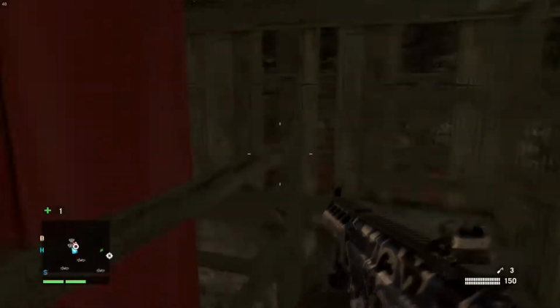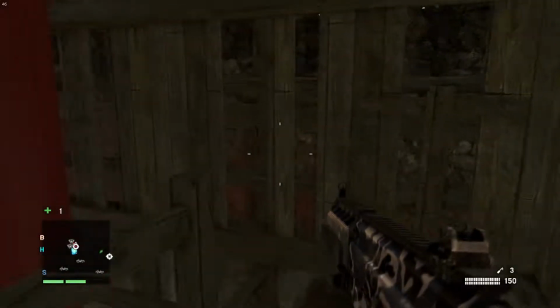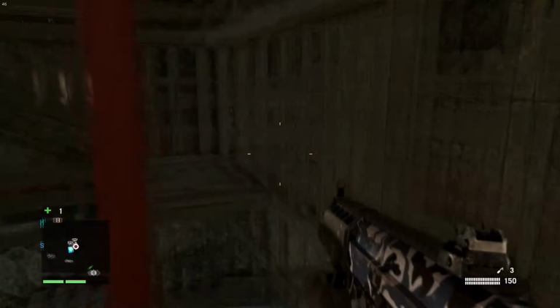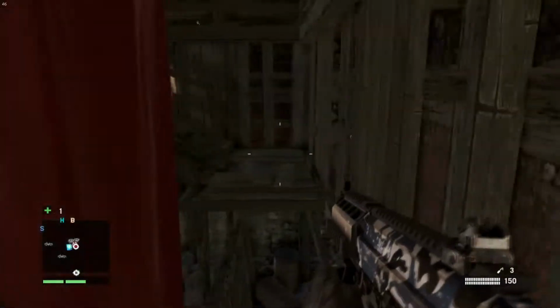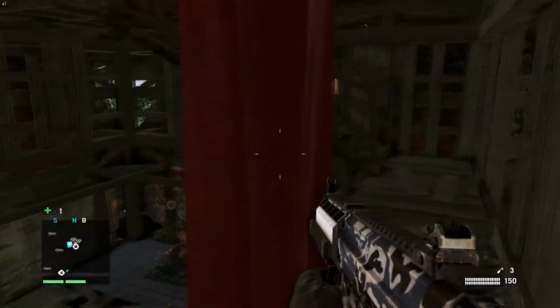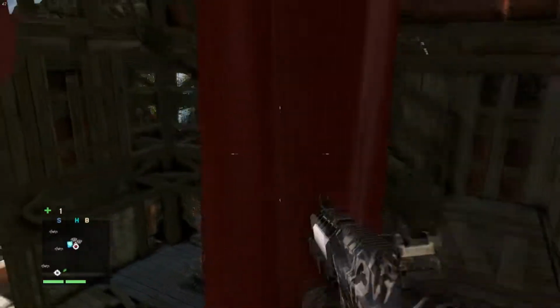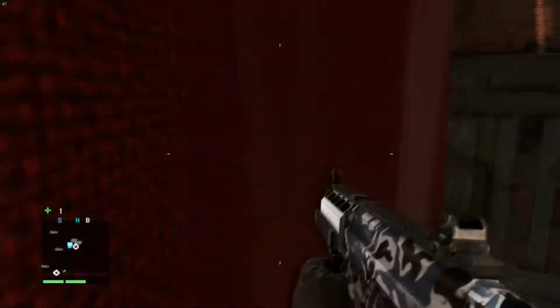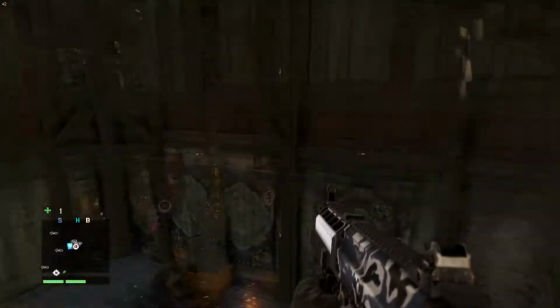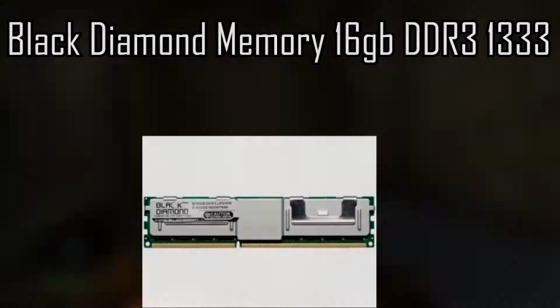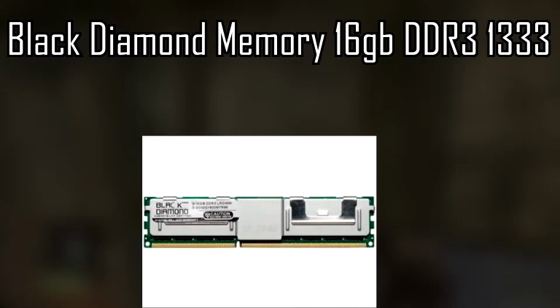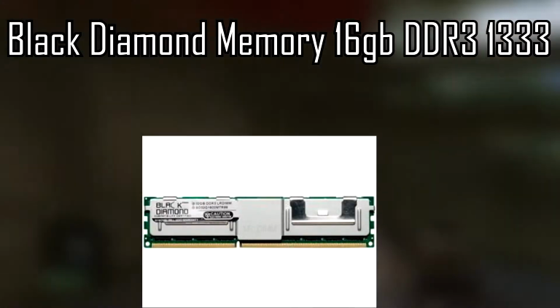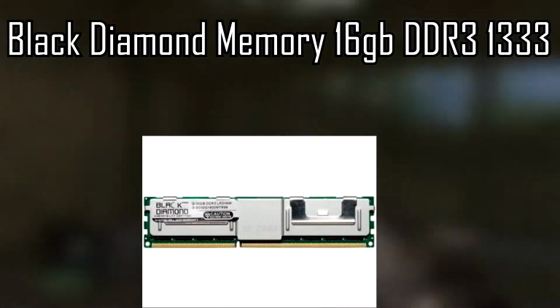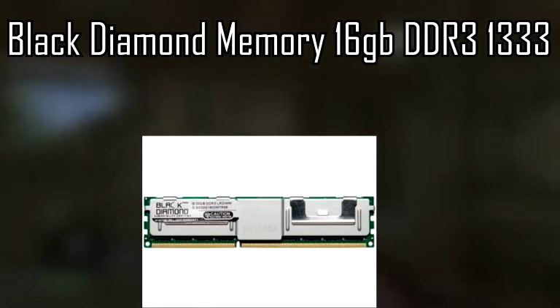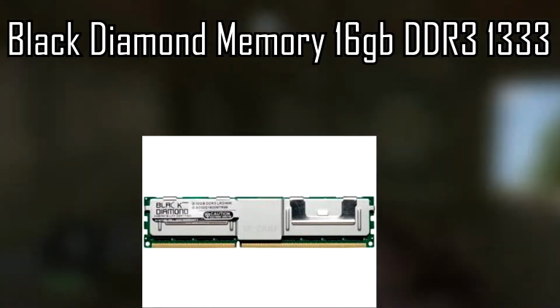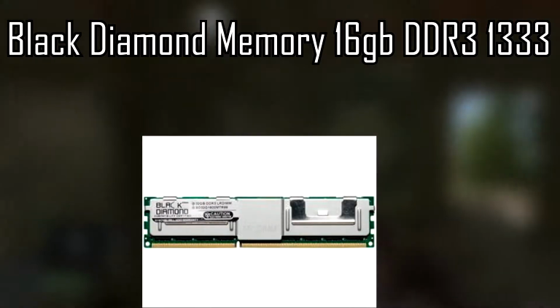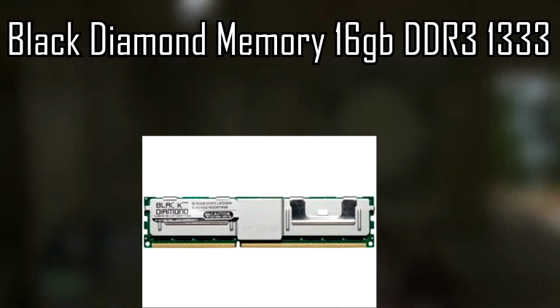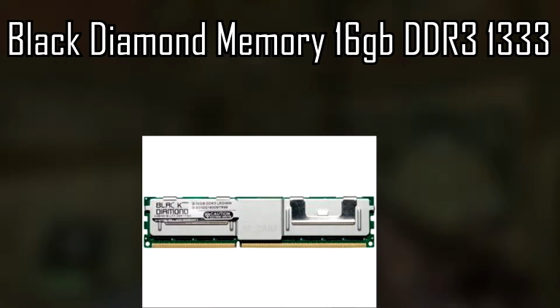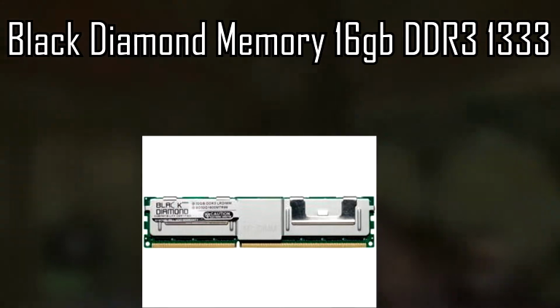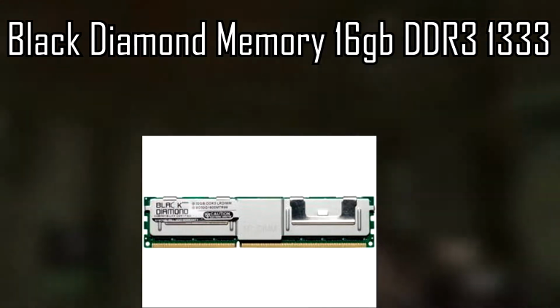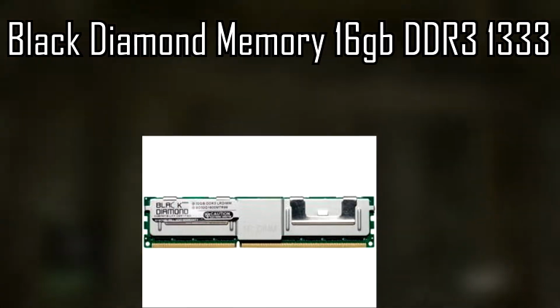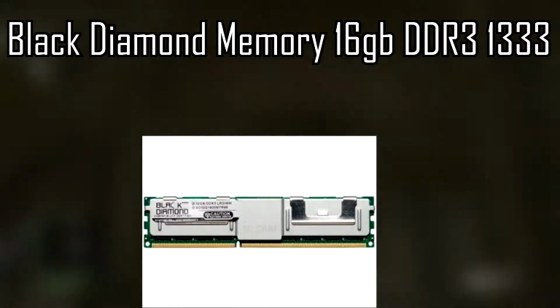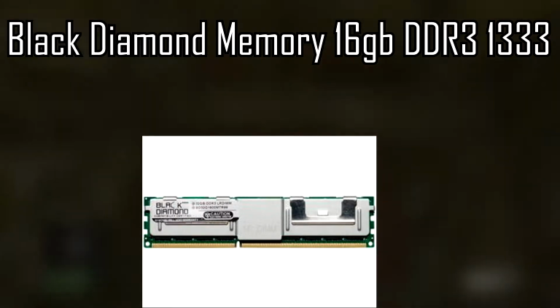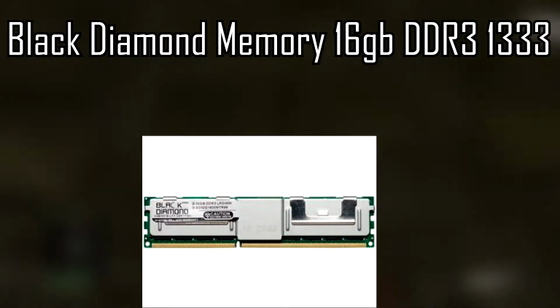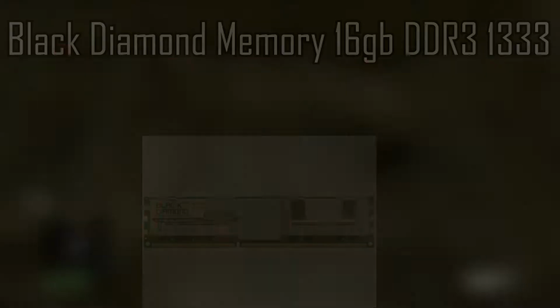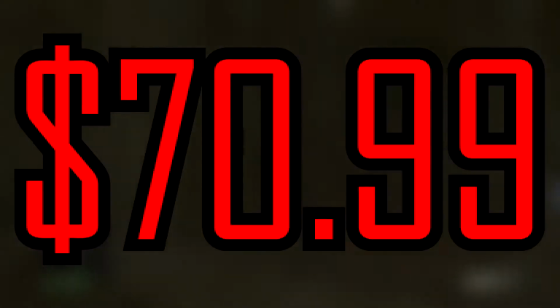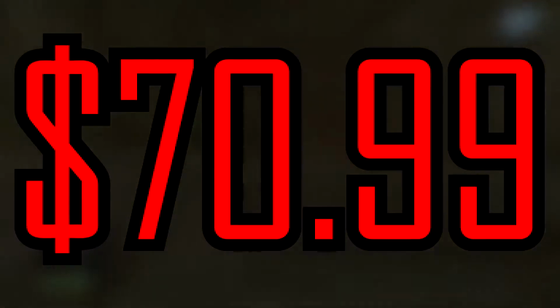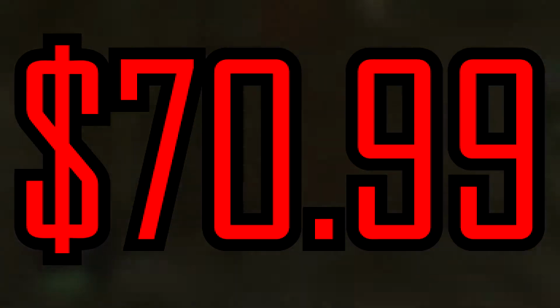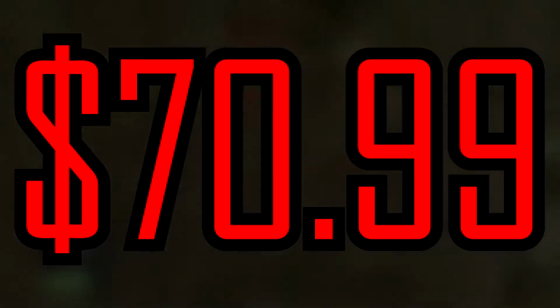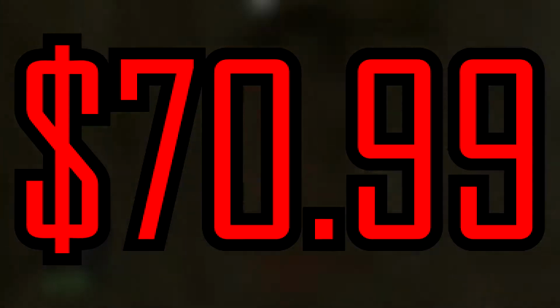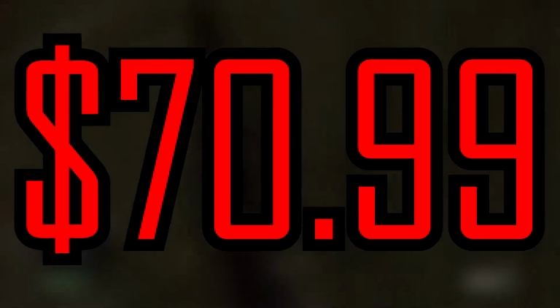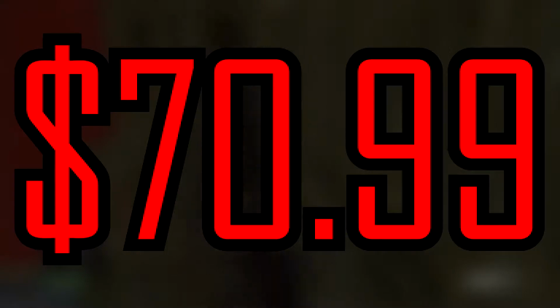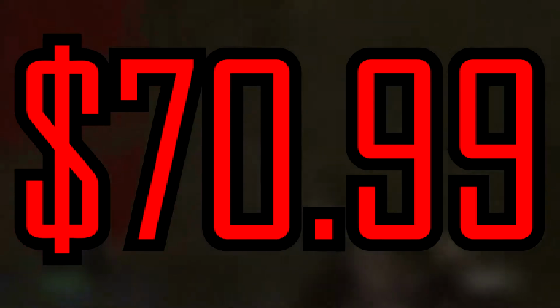Now for RAM, it's a Black Diamond Memory 16 gigs of DDR3 at 1333 megahertz, and it's going to come at a price of $70.99 or about $71.